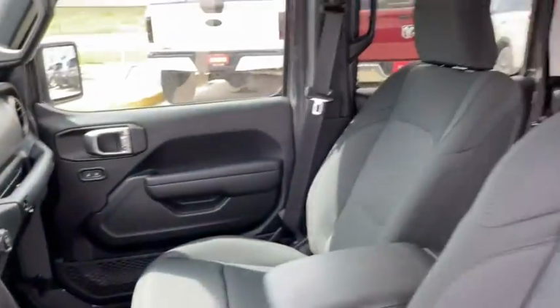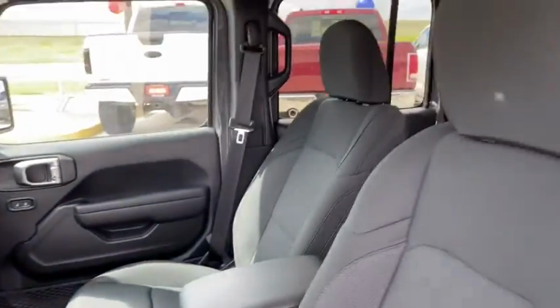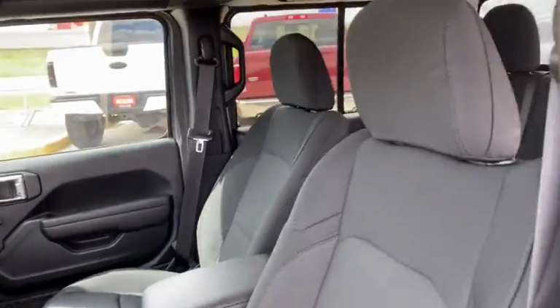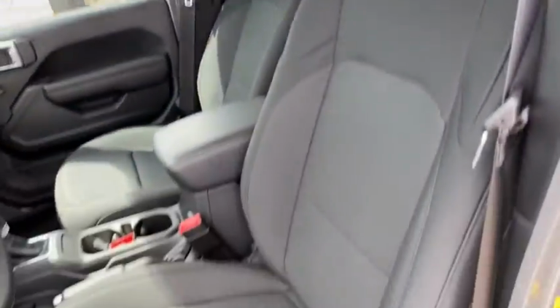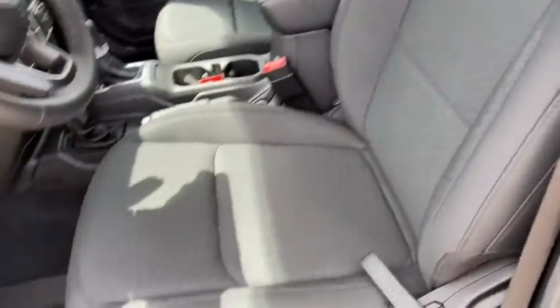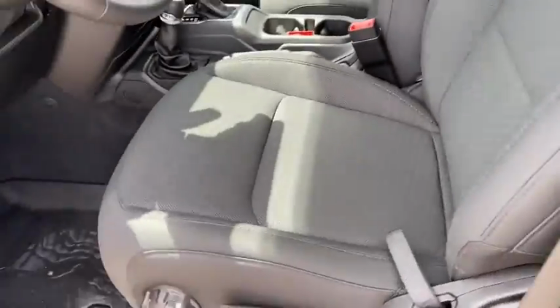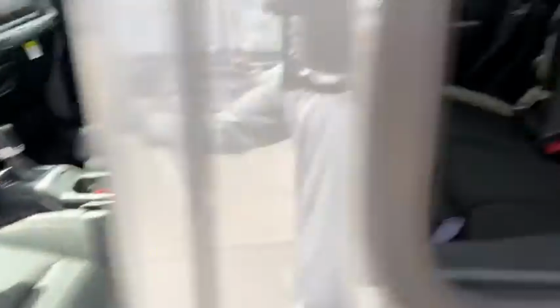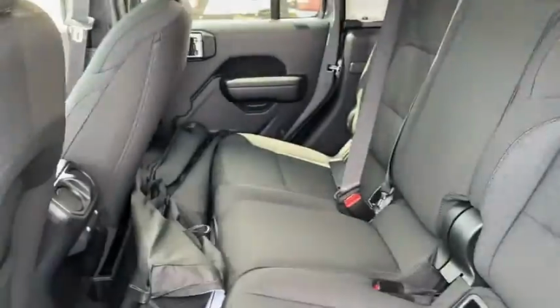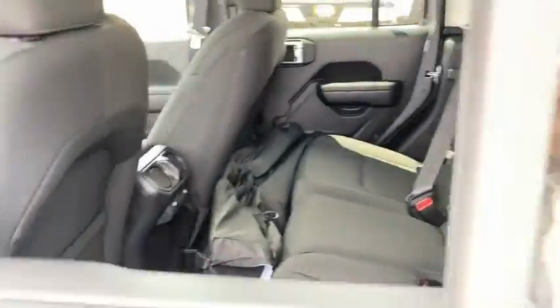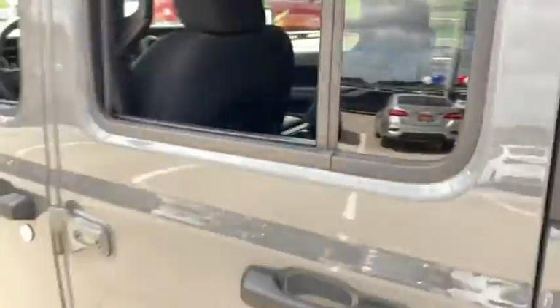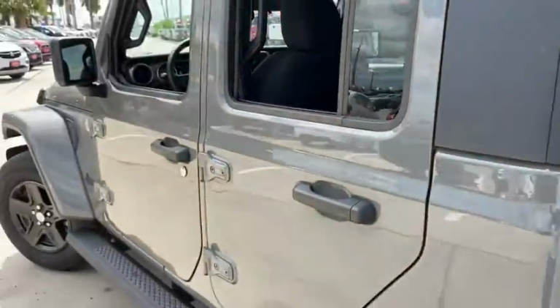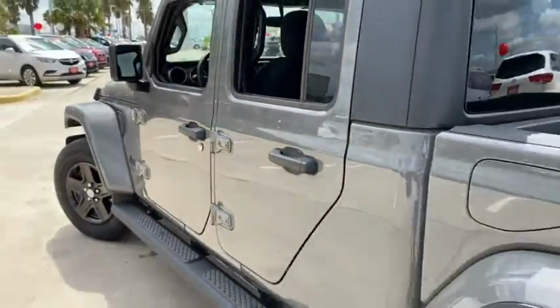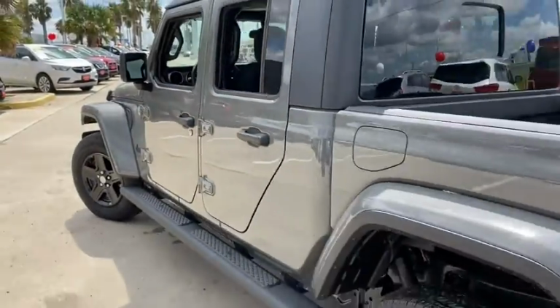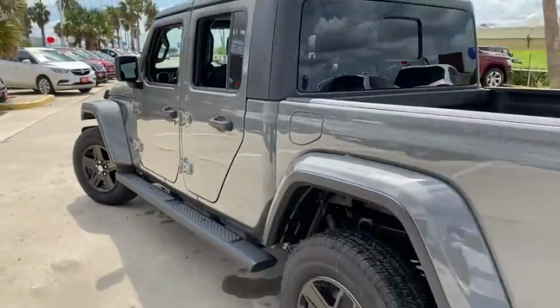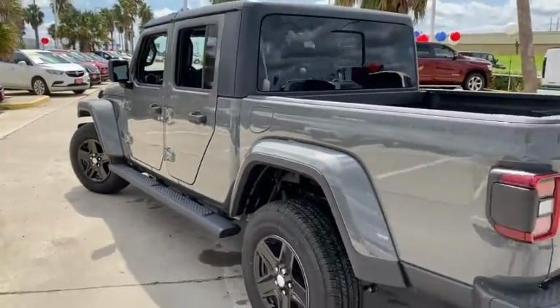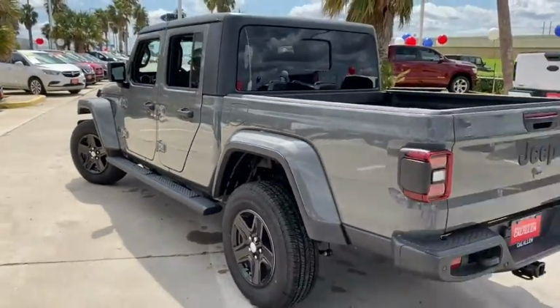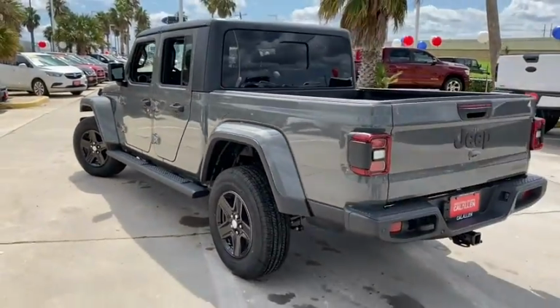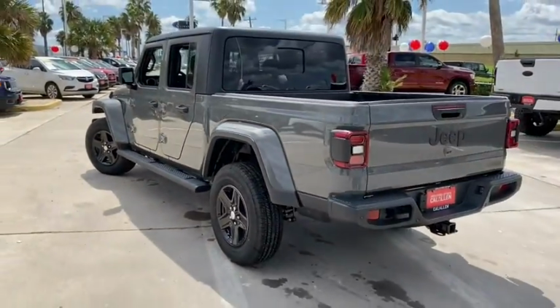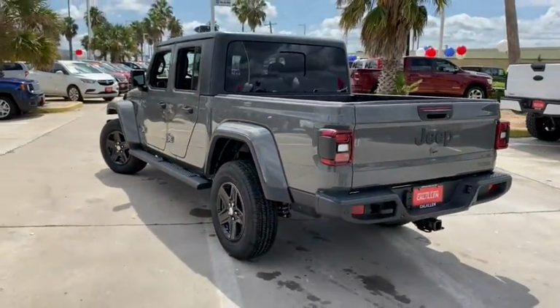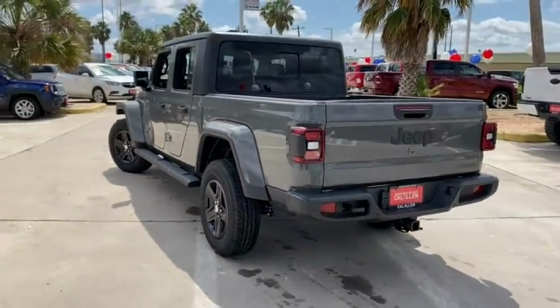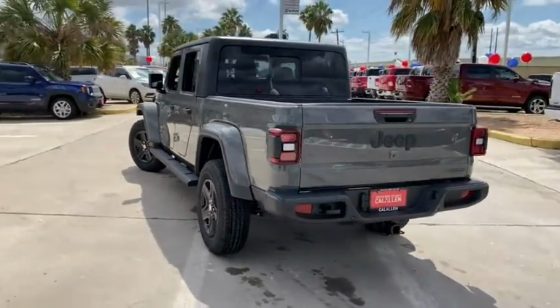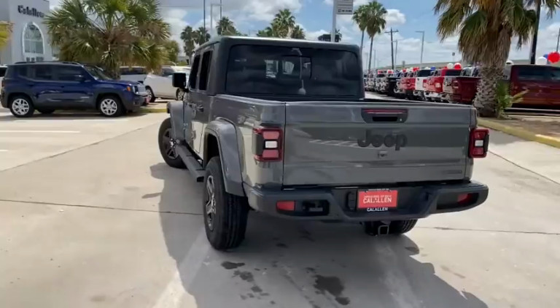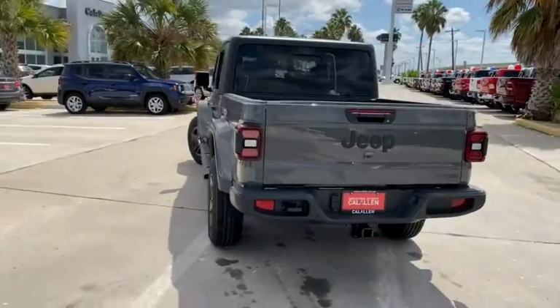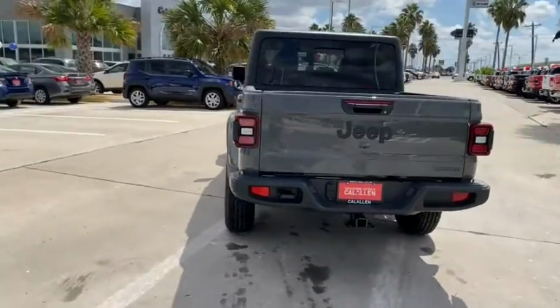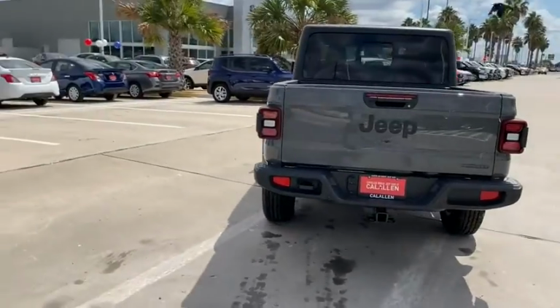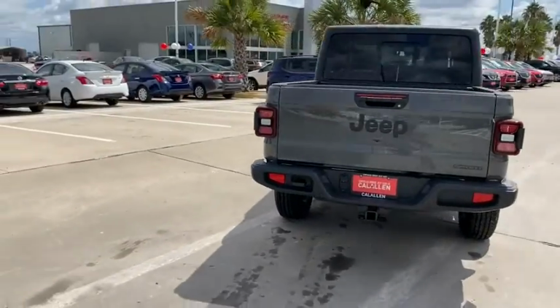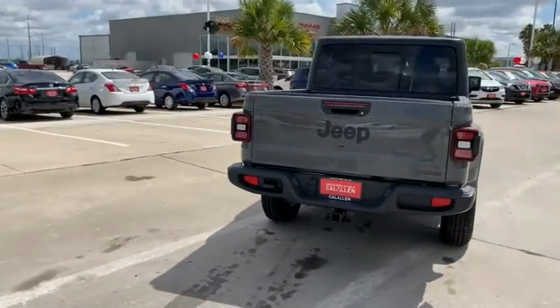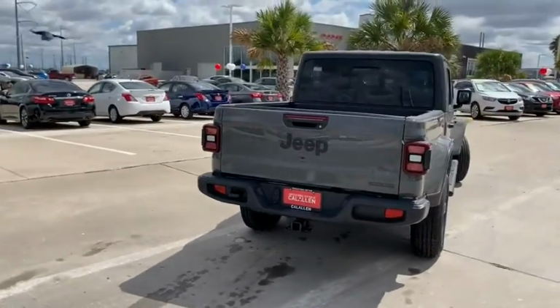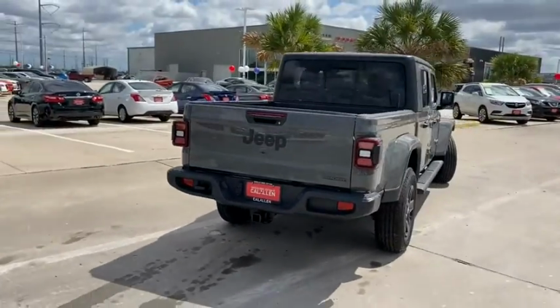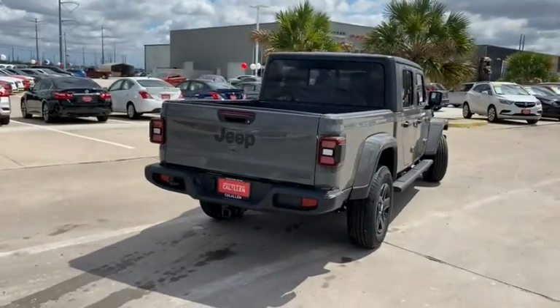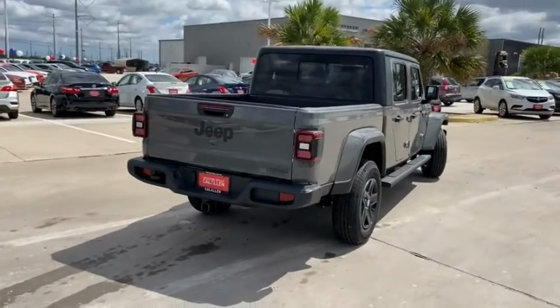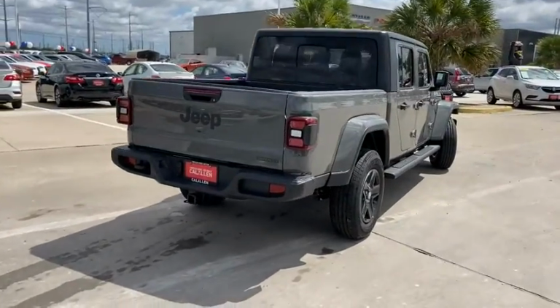Cruise control, keyless start, front floor mats, aluminum wheels, four-wheel disc brakes, universal garage door opener, AM-FM stereo radio, auto-off headlights, rear defrost.